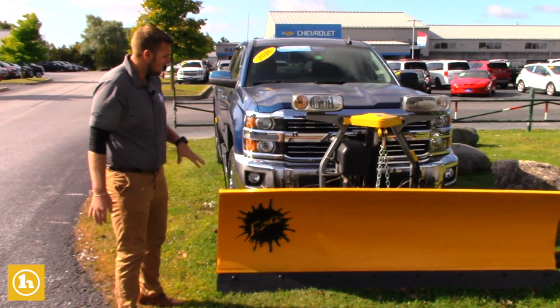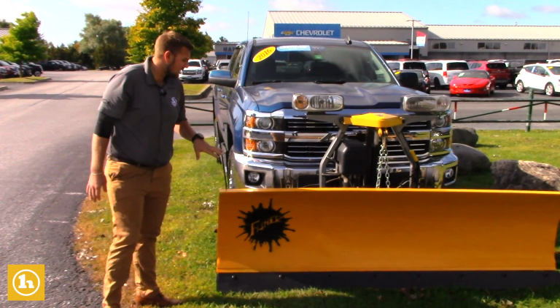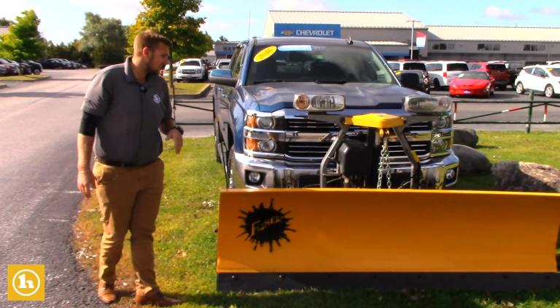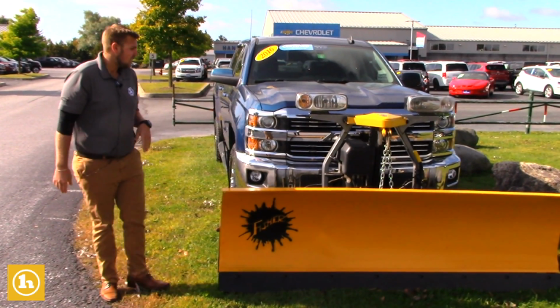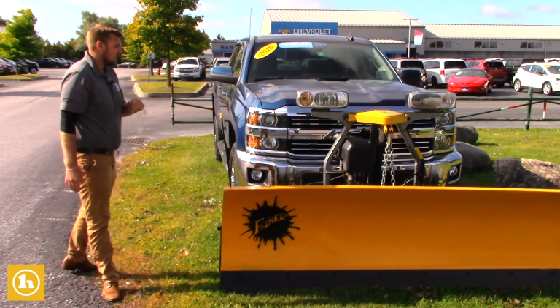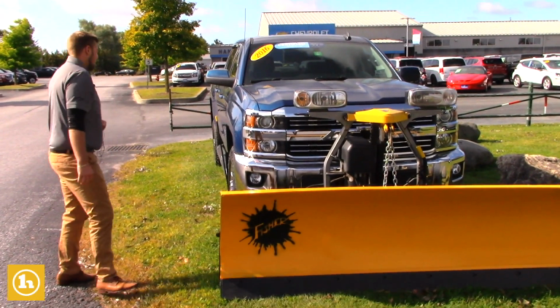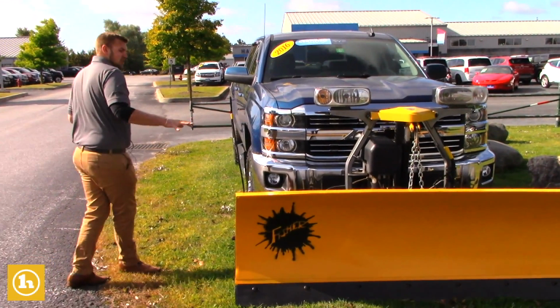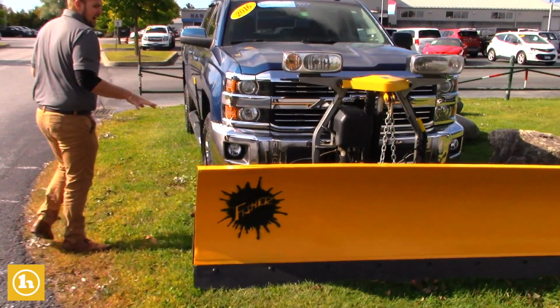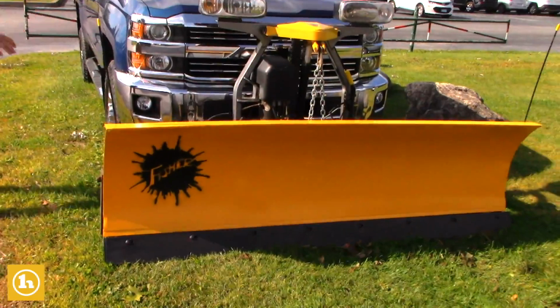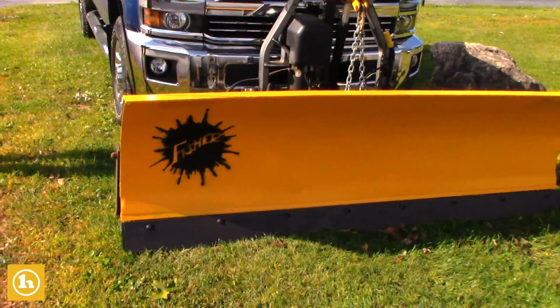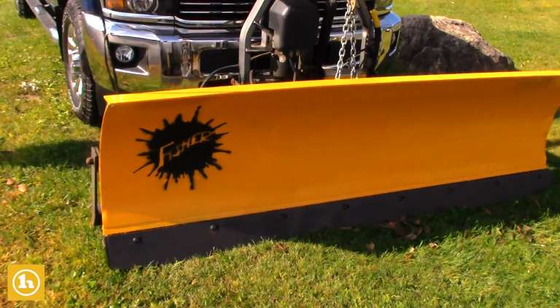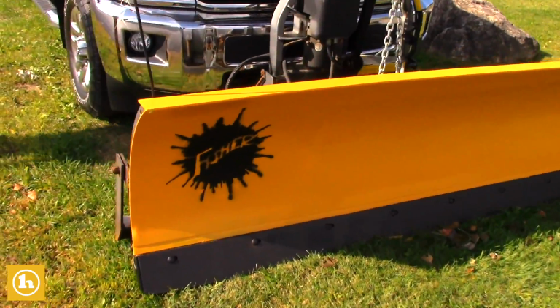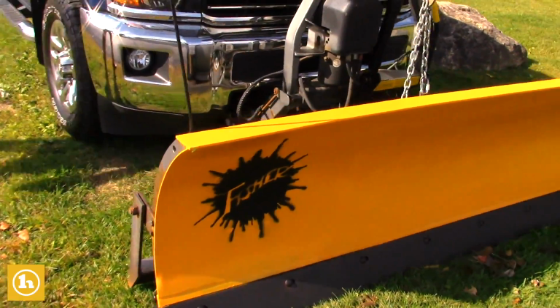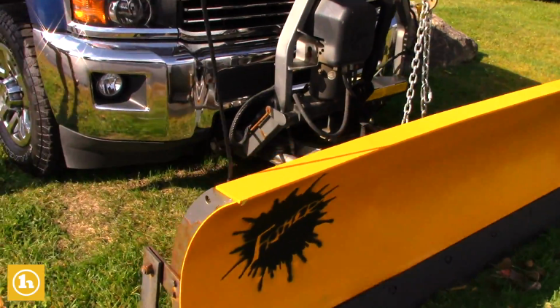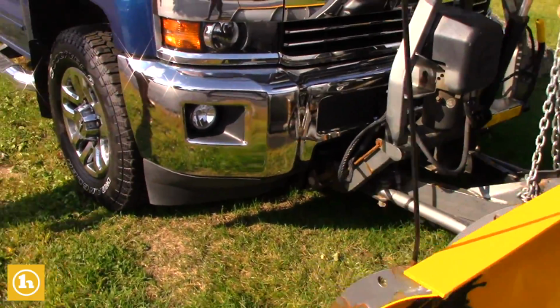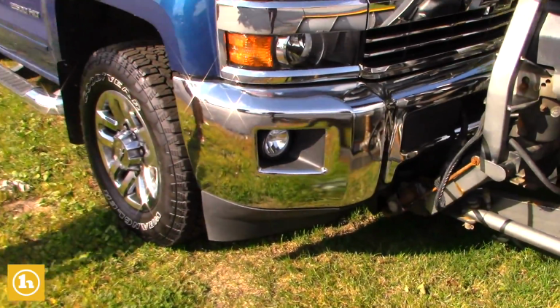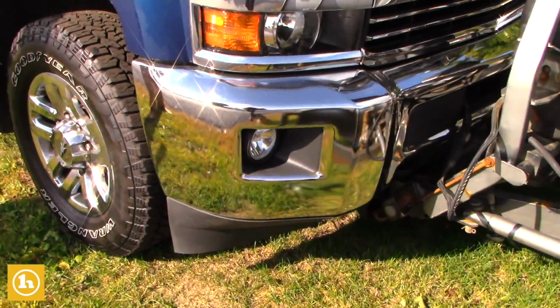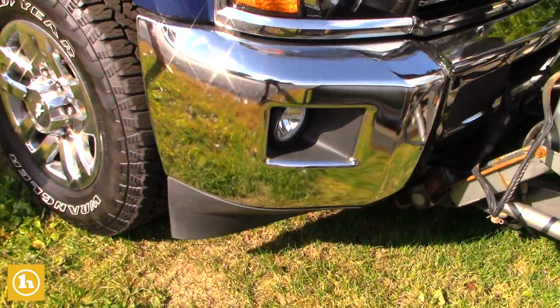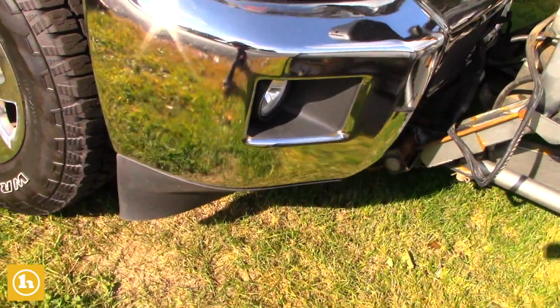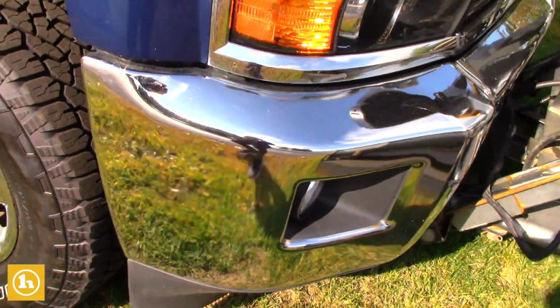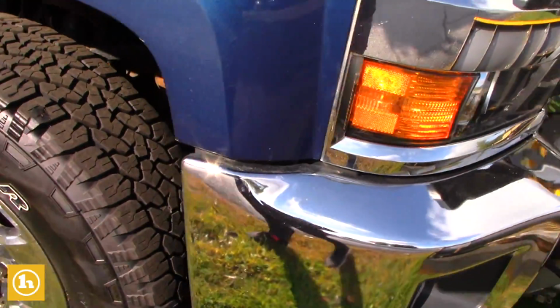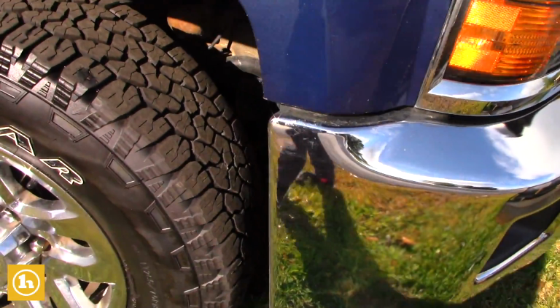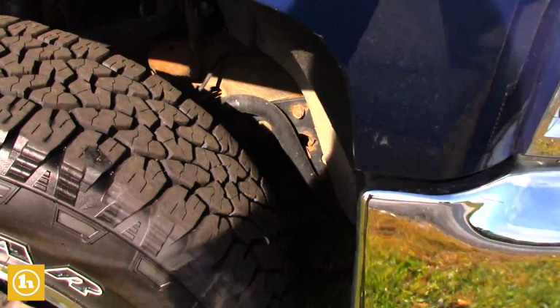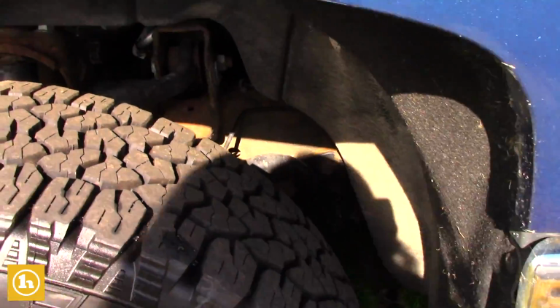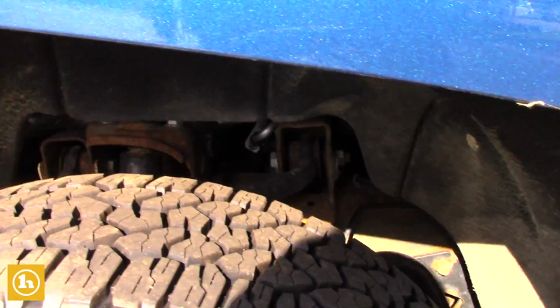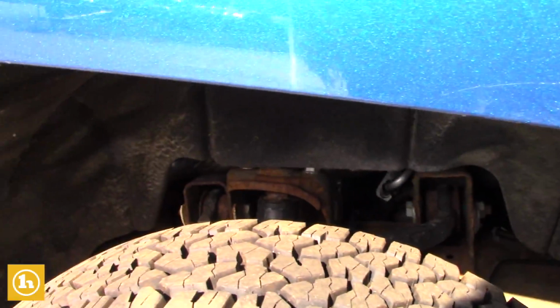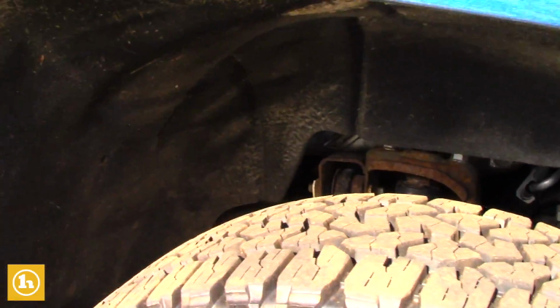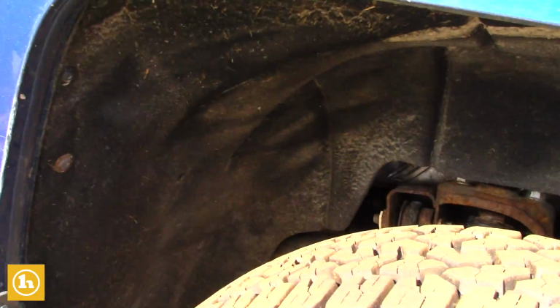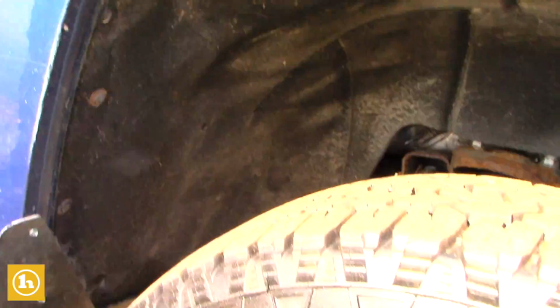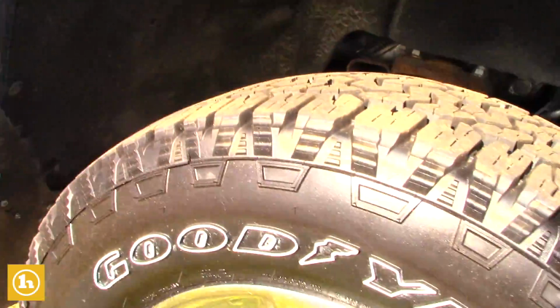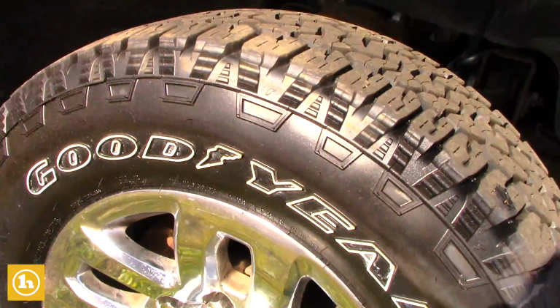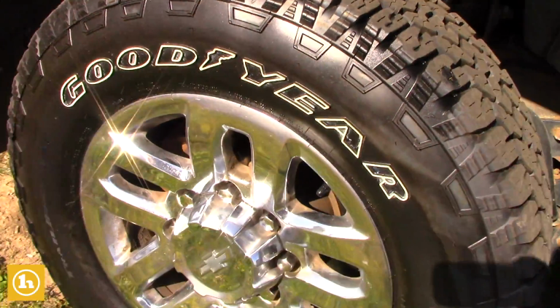This is going to come with a Fischer Plow — it is a straight blade. We're going to get real close in here in the wheel wells and everything so you can take a quick look at the truck and make sure everything is good there. We just put brand new tires on this truck as well, and it does have the 18 inch wheels.